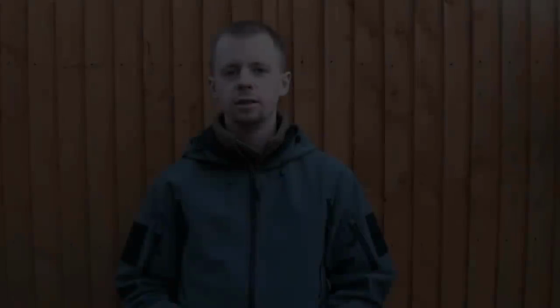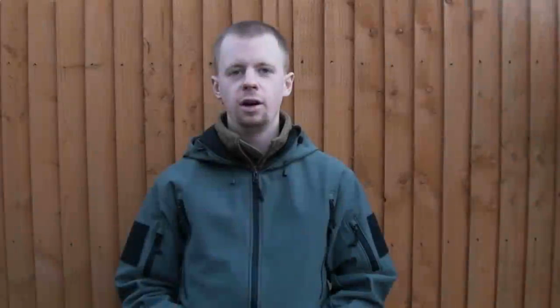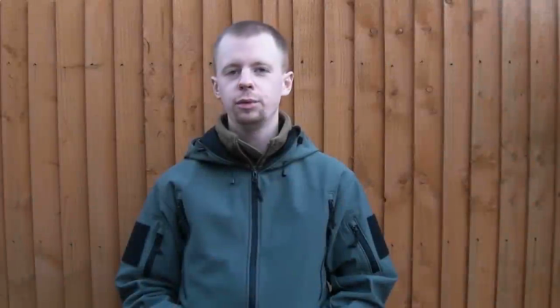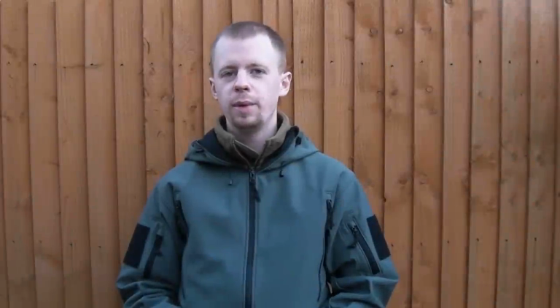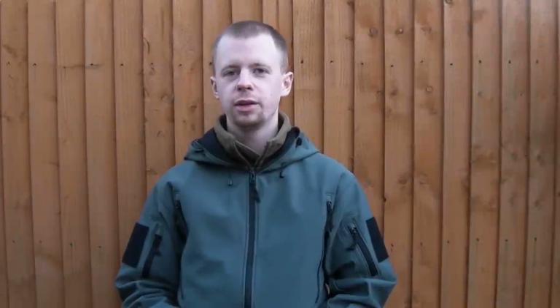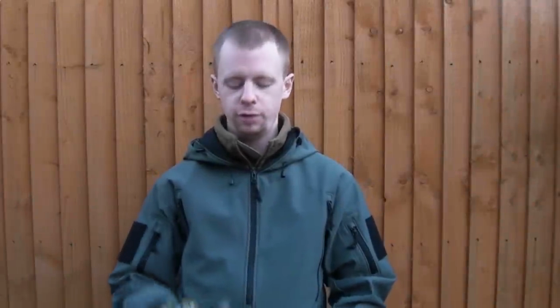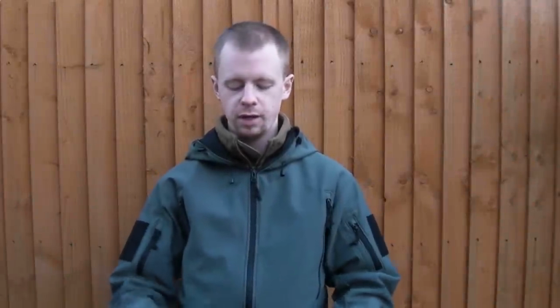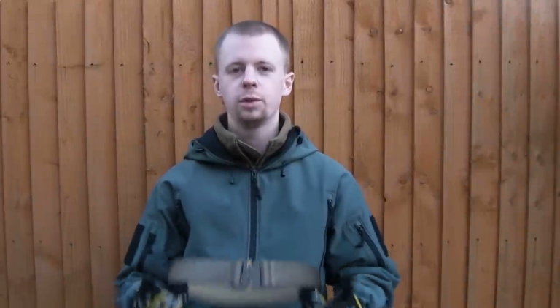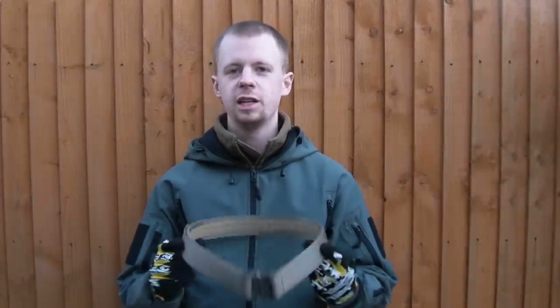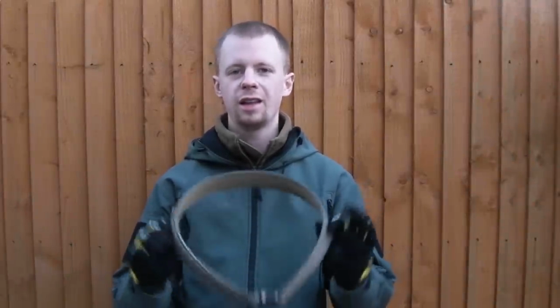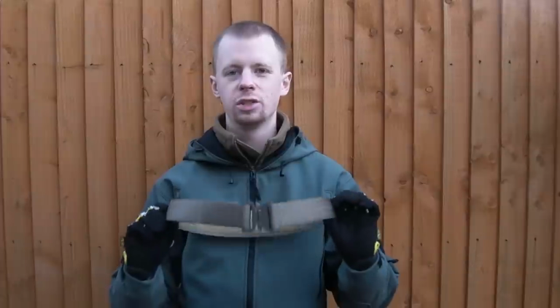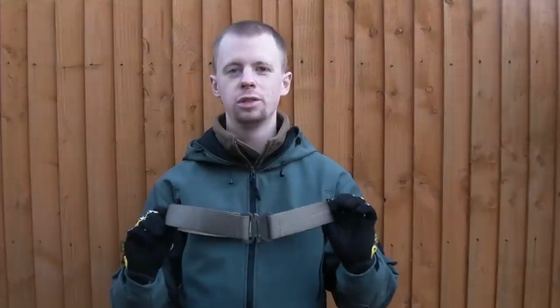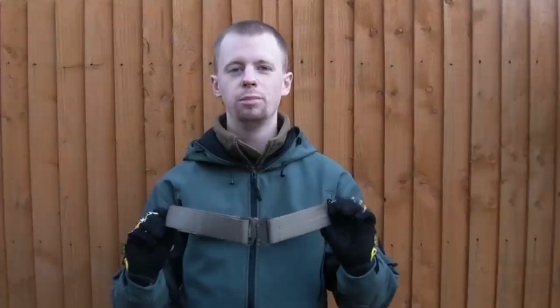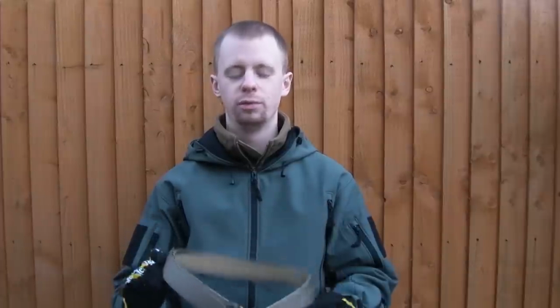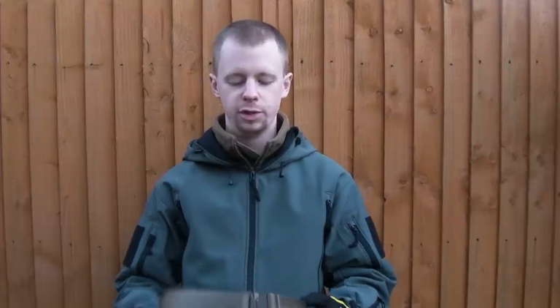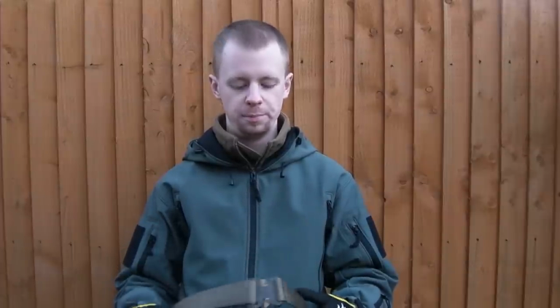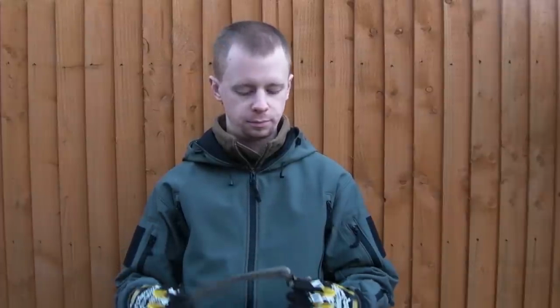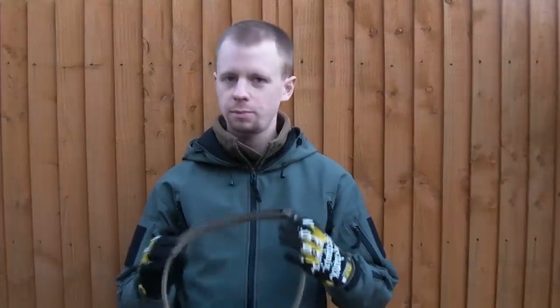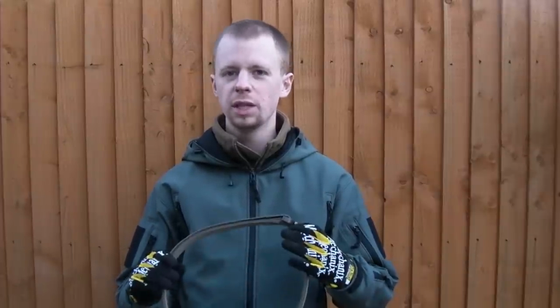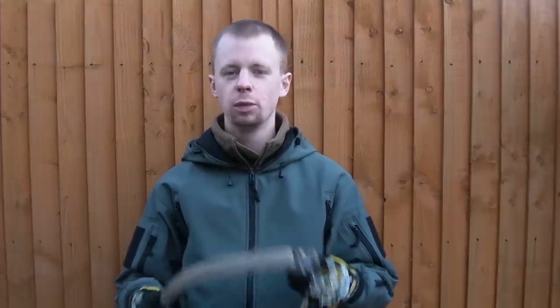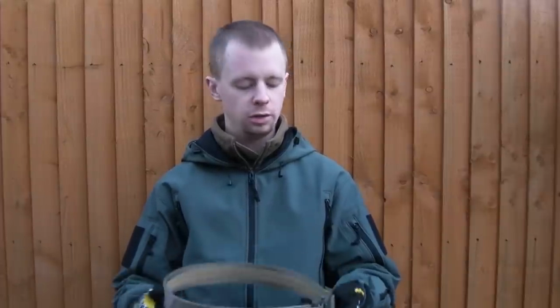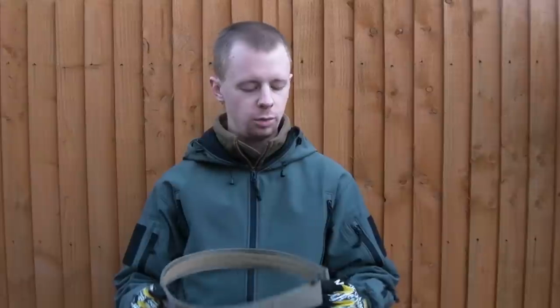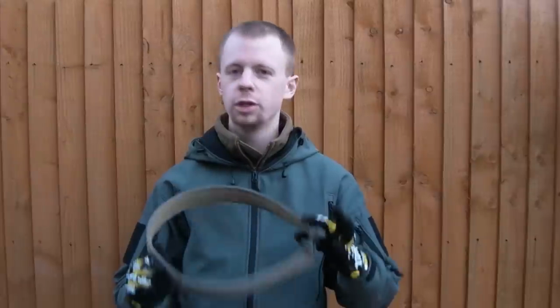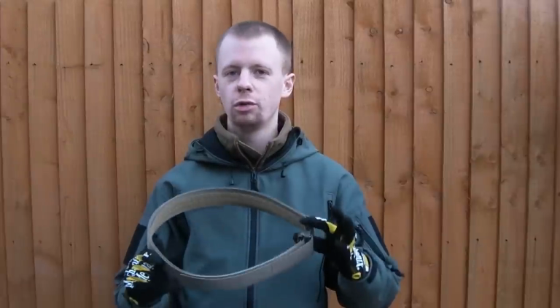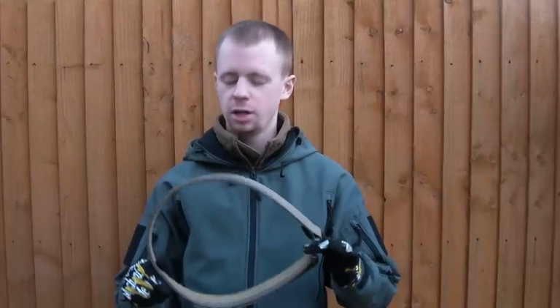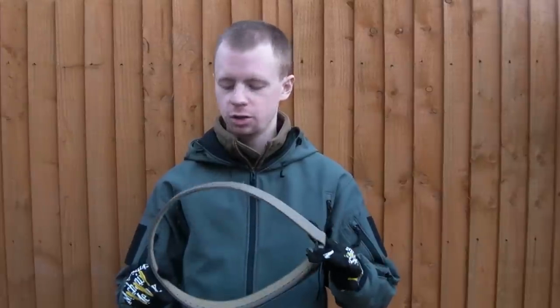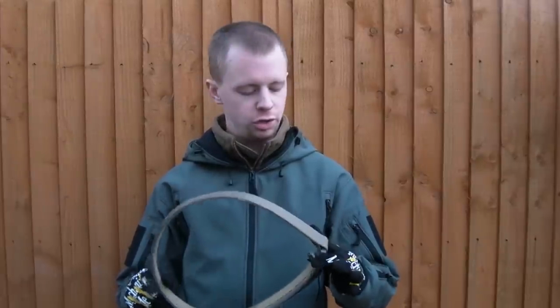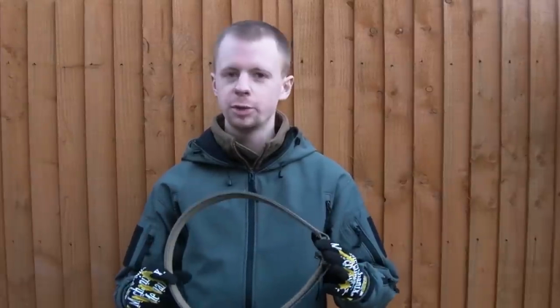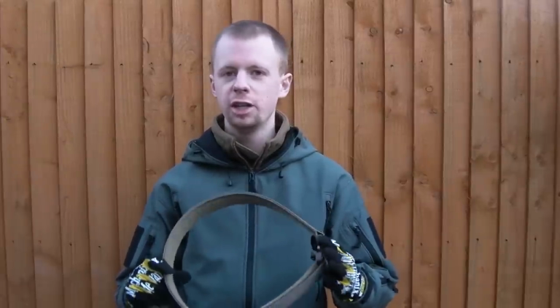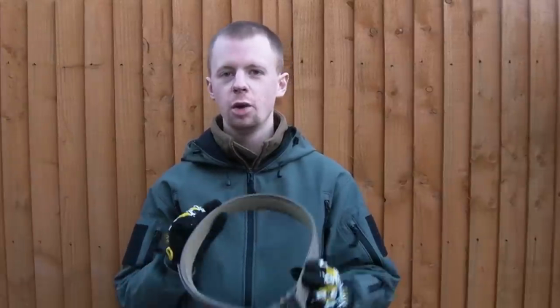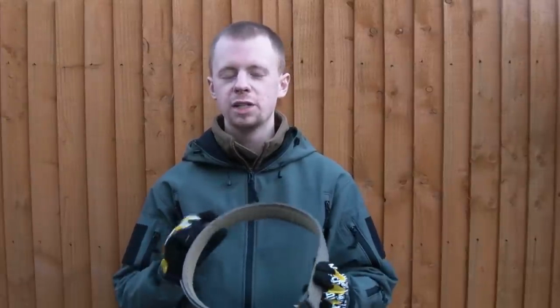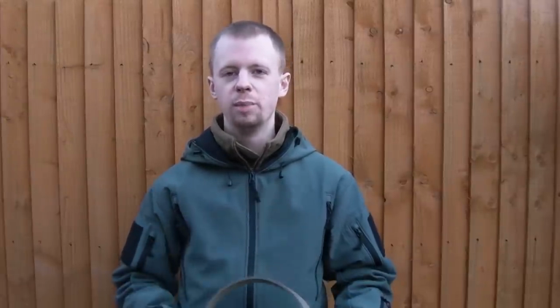Hi there everyone, welcome back to another Gear Review. Today we're going to be taking a look at the Assaulters gun belt, the First Spear. I picked this up a little while ago. I'm going to go through the construction of it, how it's put together, what makes it a good belt.